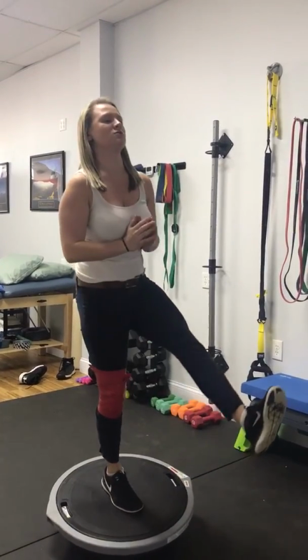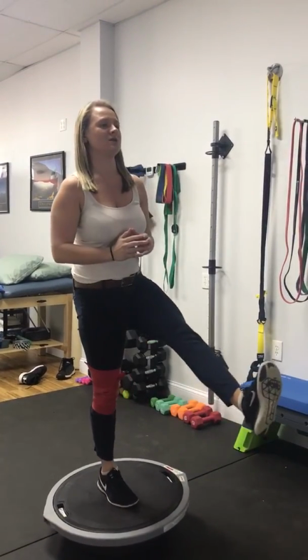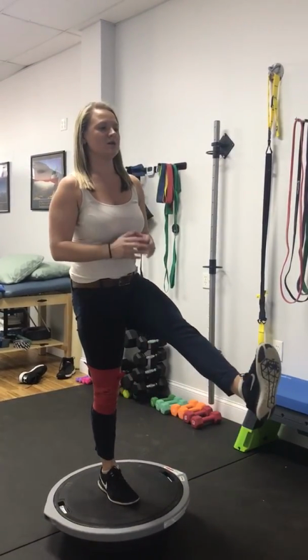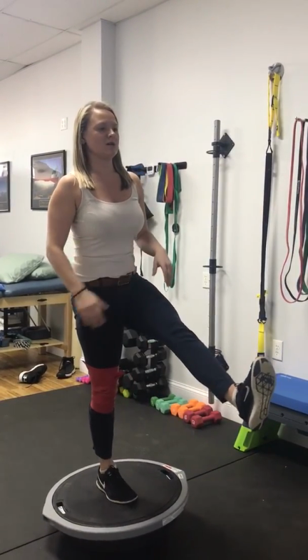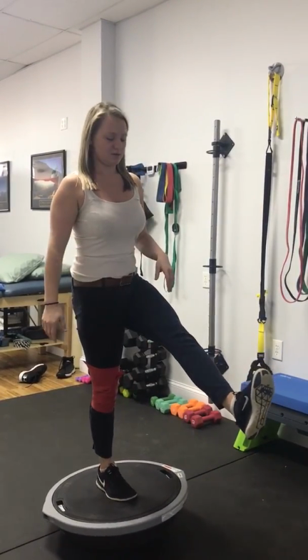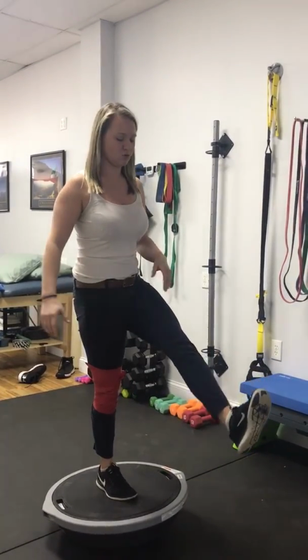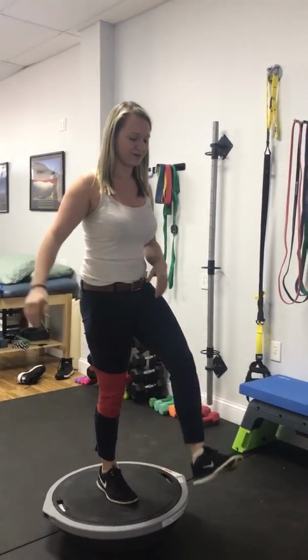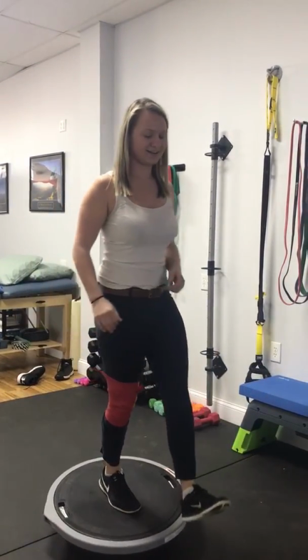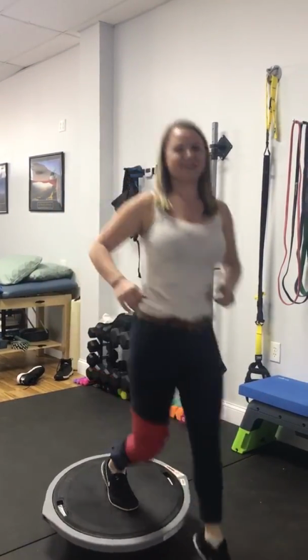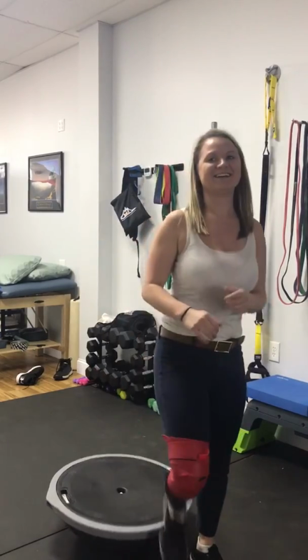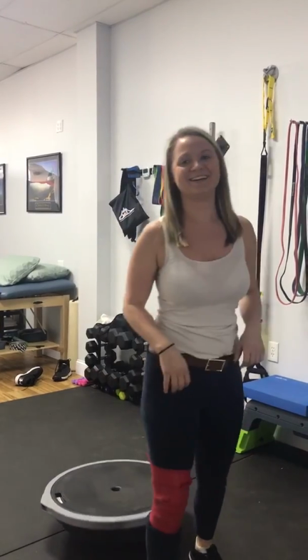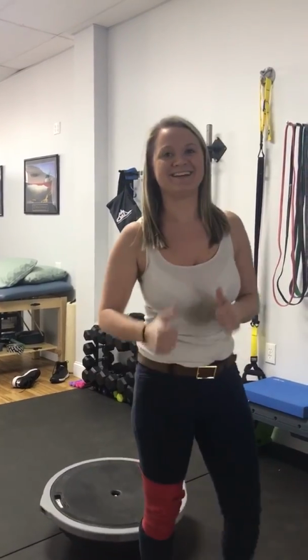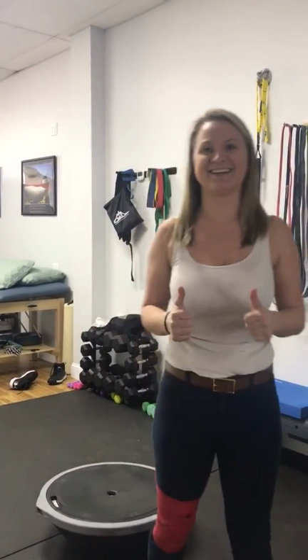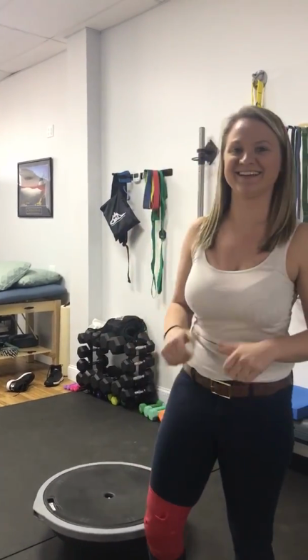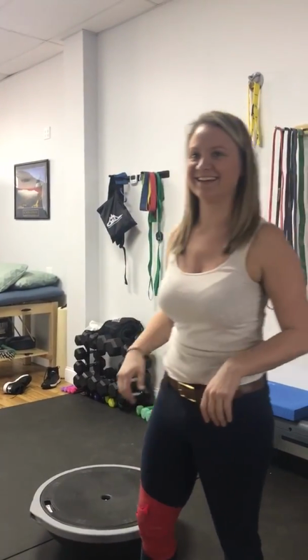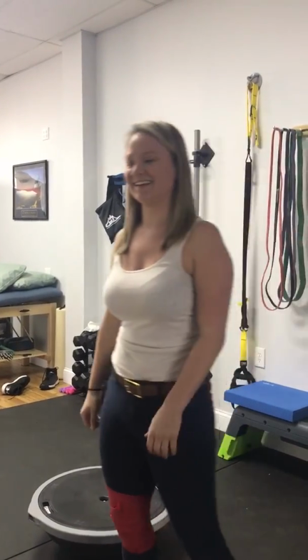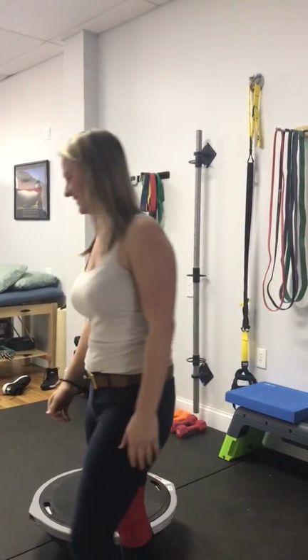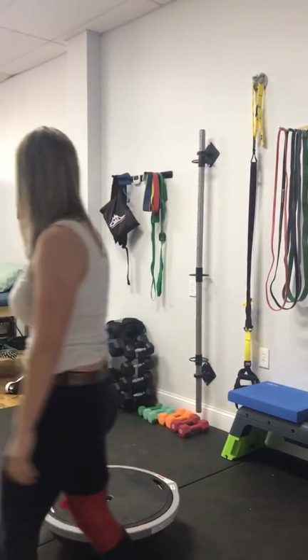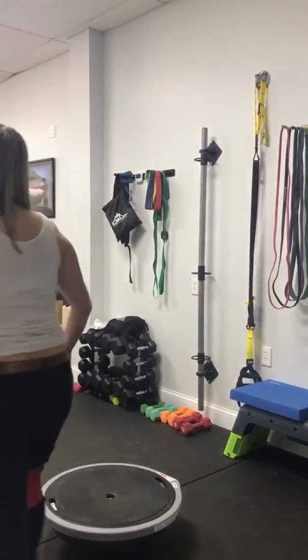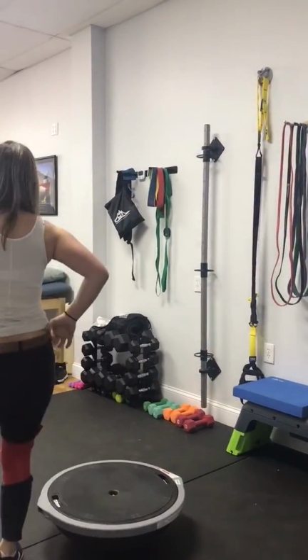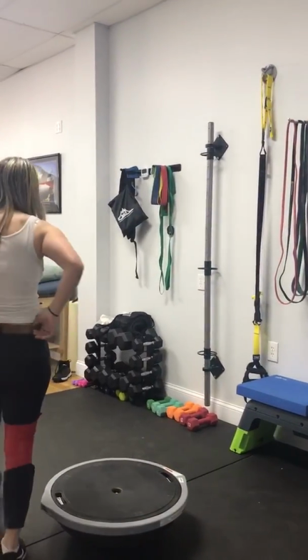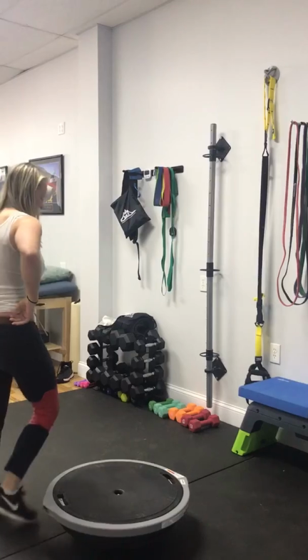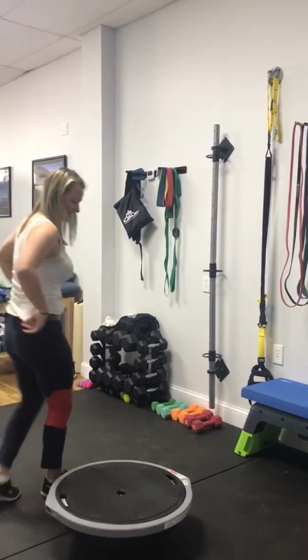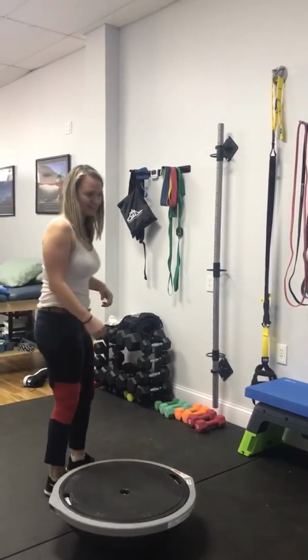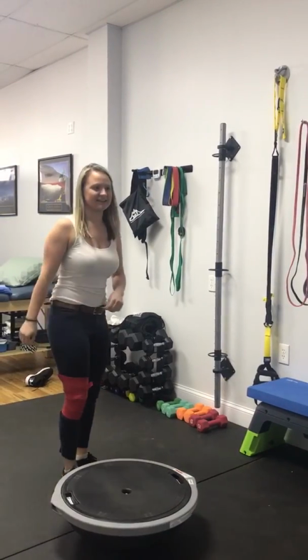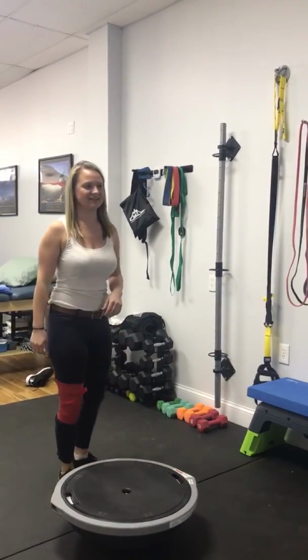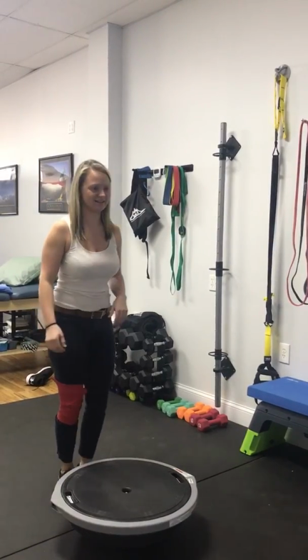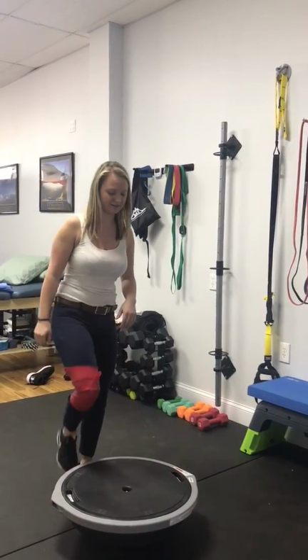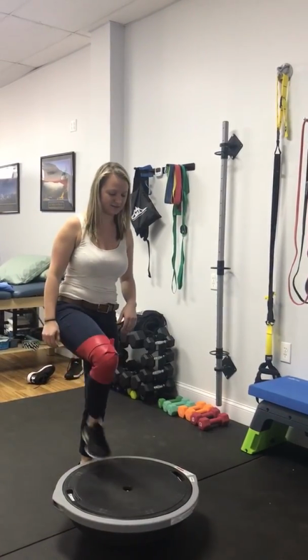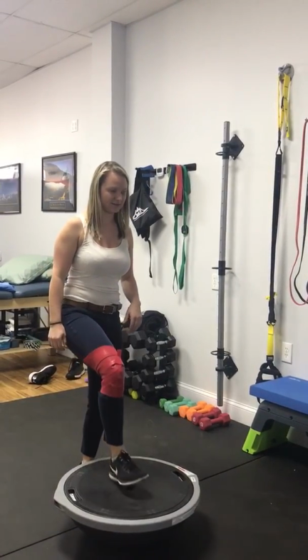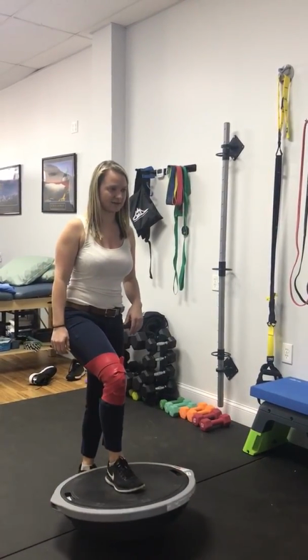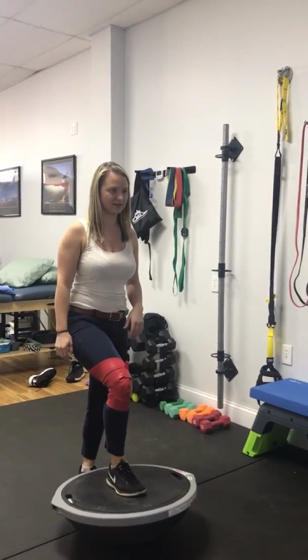She's now able to perform the single-leg squat with the rock tape application. She'll benefit from performing this exercise with the rock tape for a few more weeks before progressing to performing without the rock tape again.